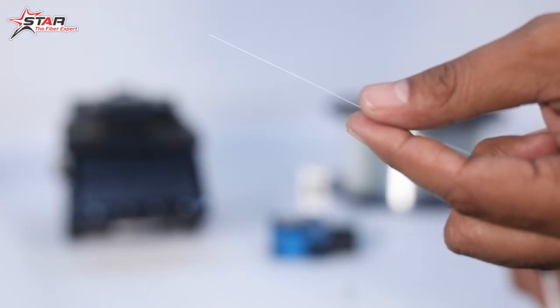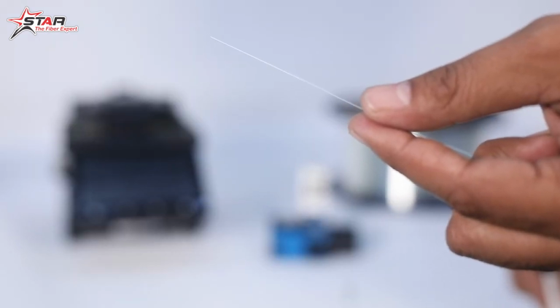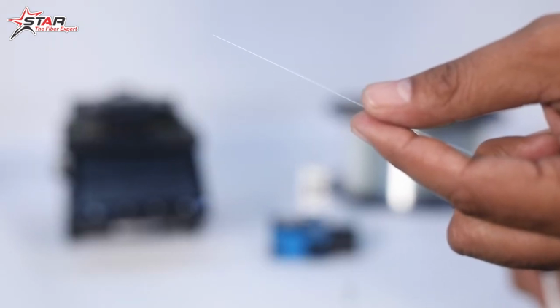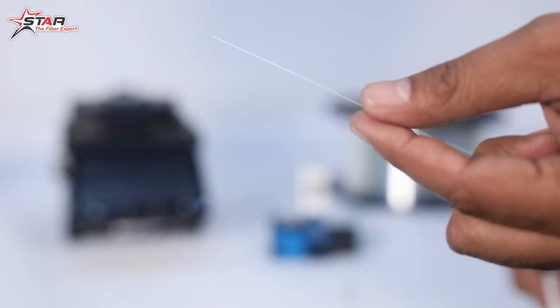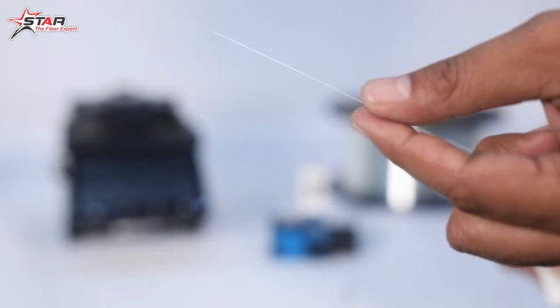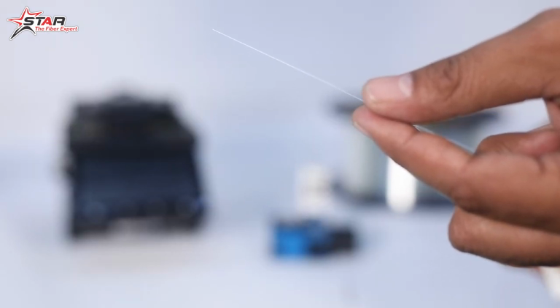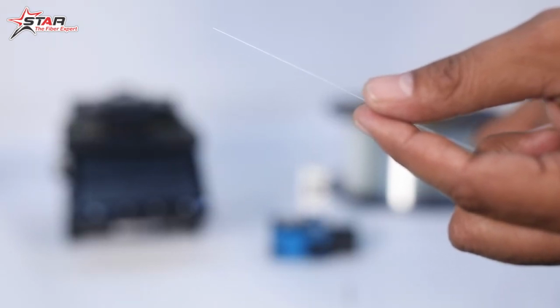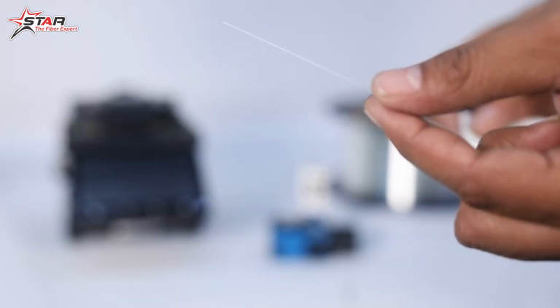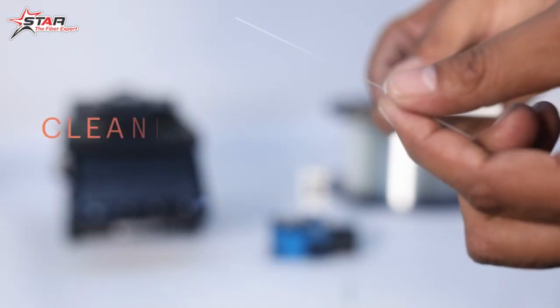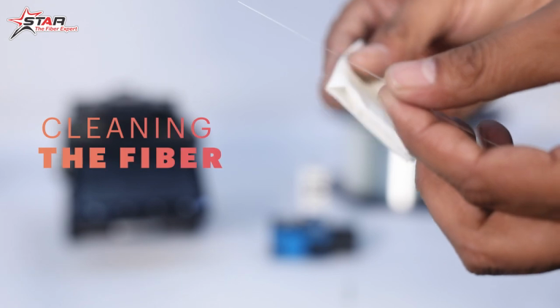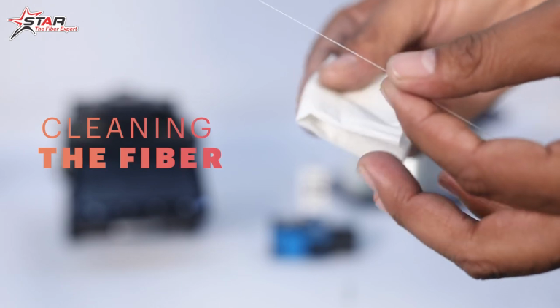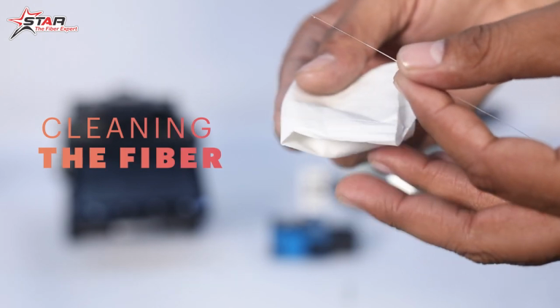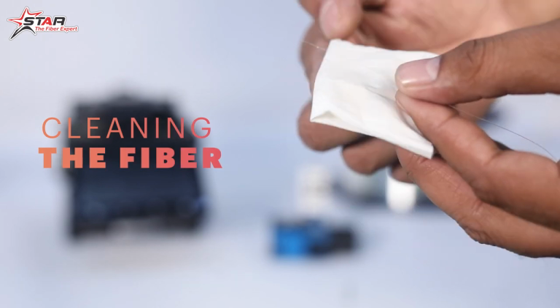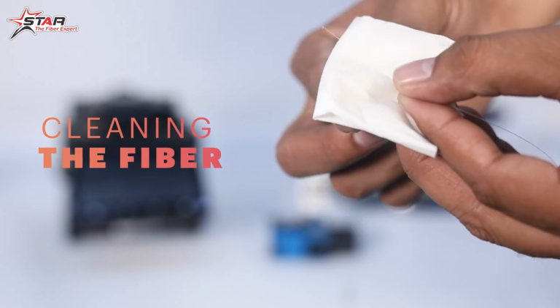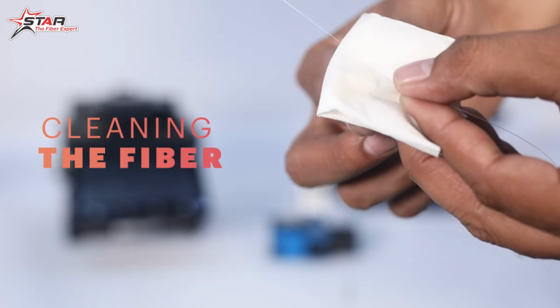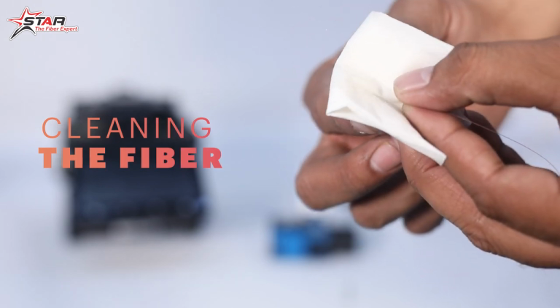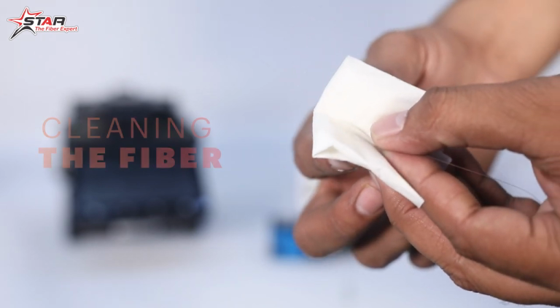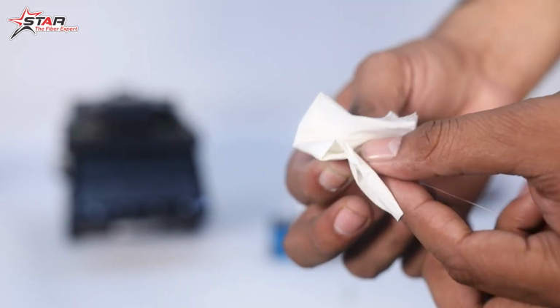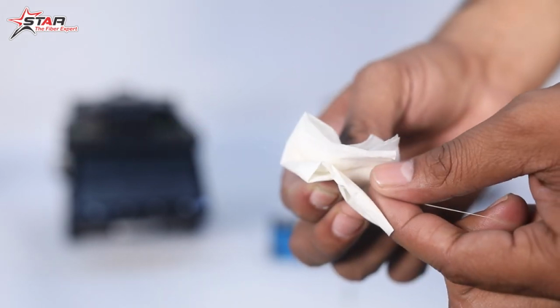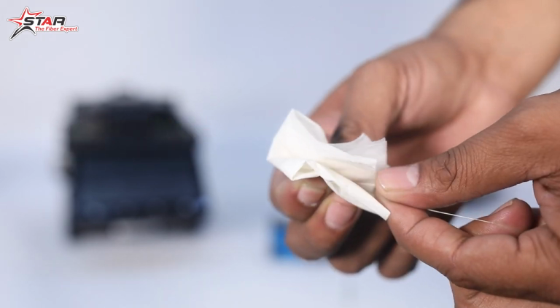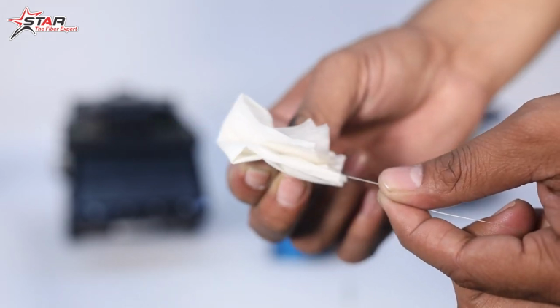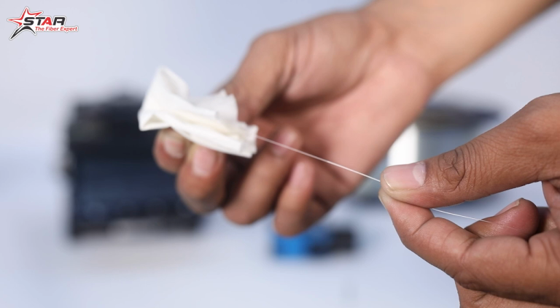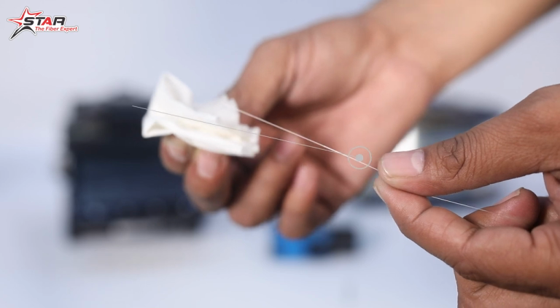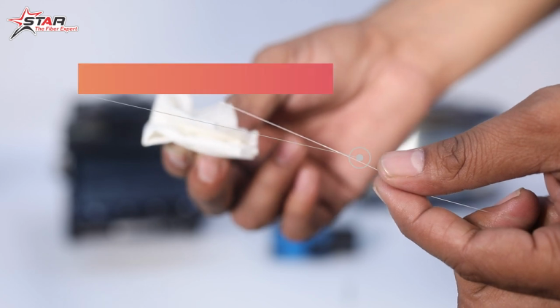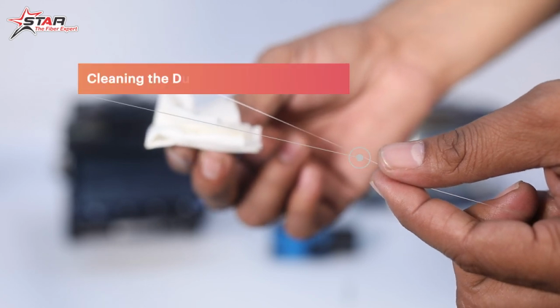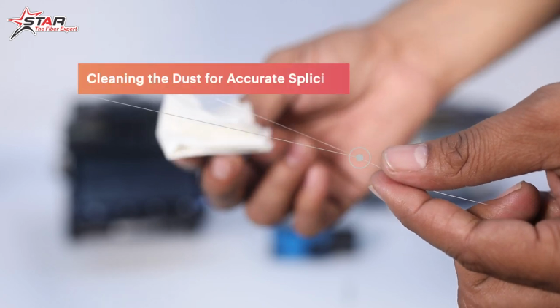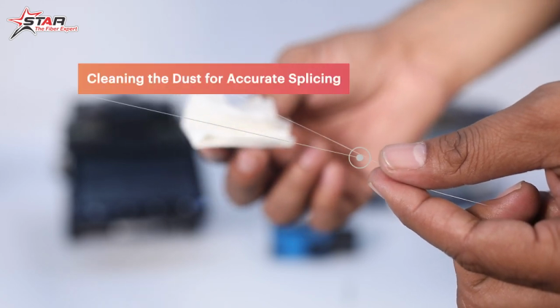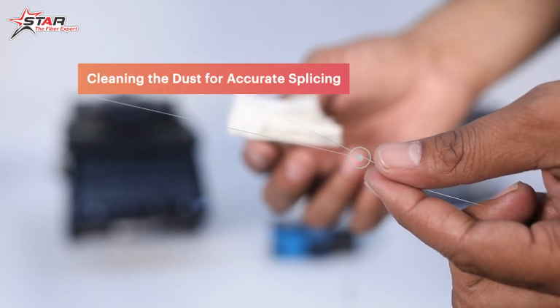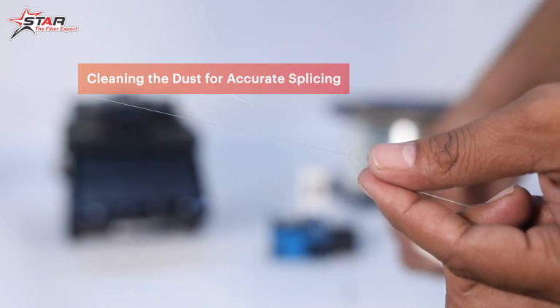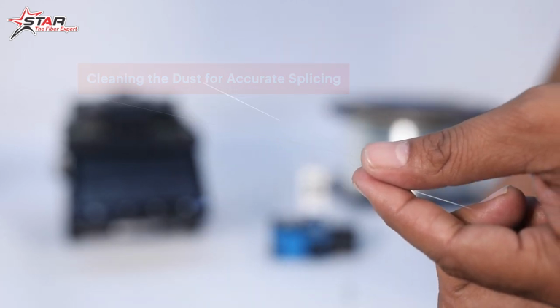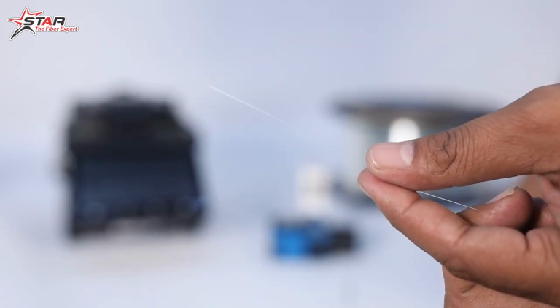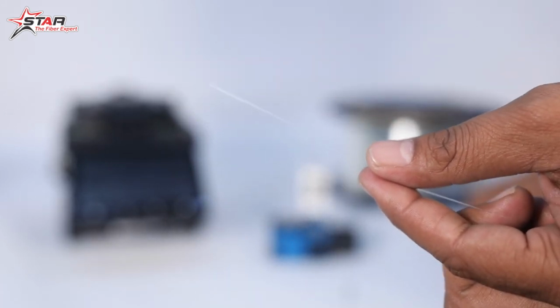After stripping the fiber, we will clean it with alcohol. We put tissue paper with alcohol and clean the fiber so that any dust or petroleum jelly is removed.